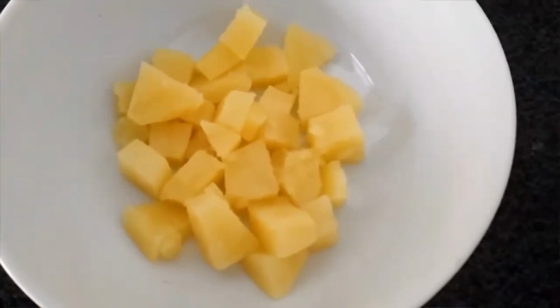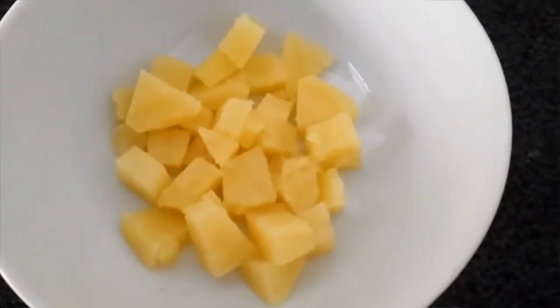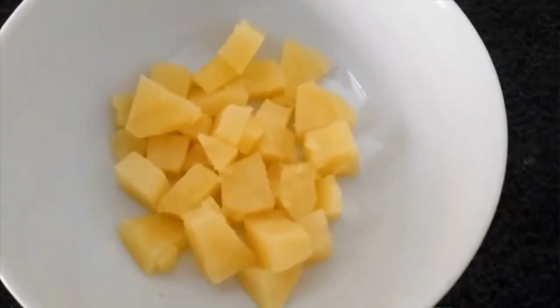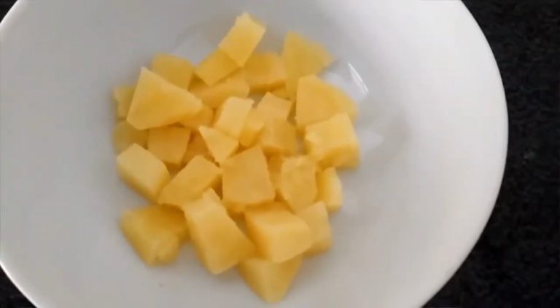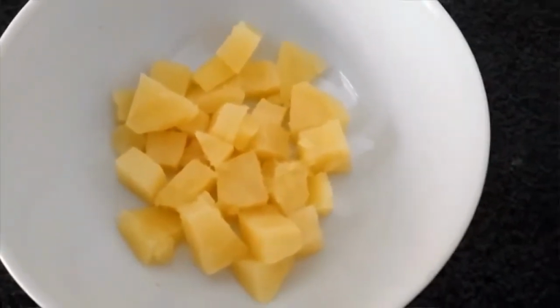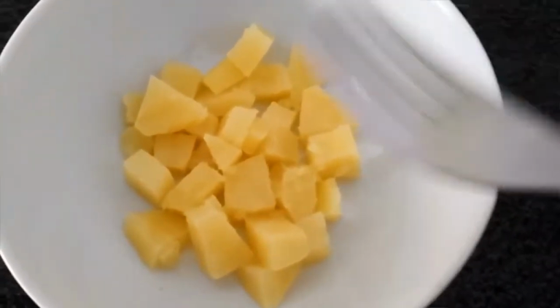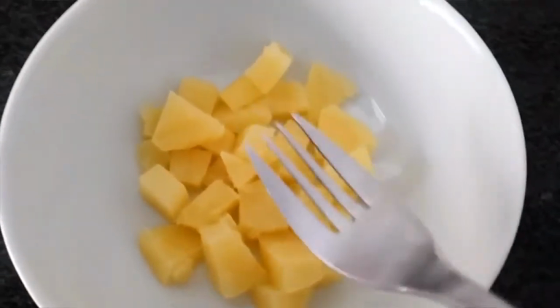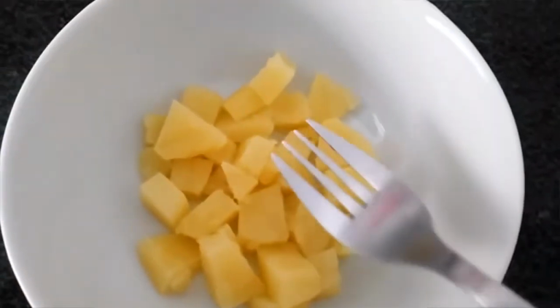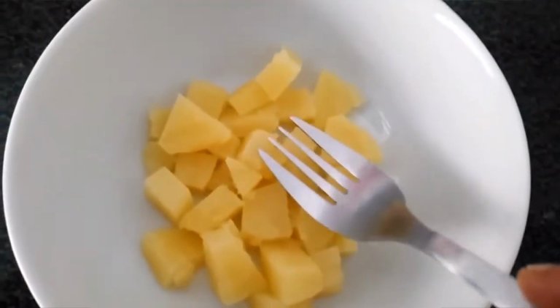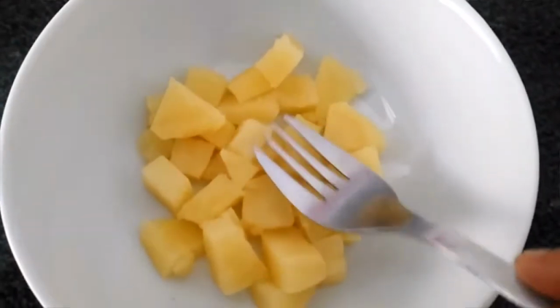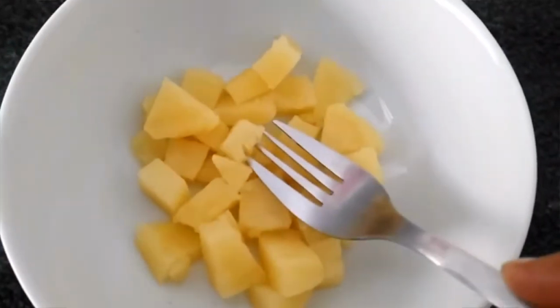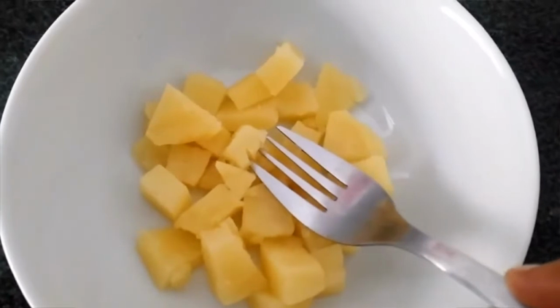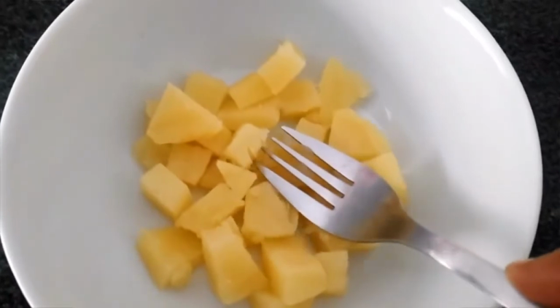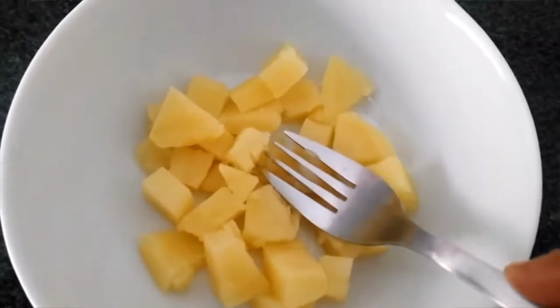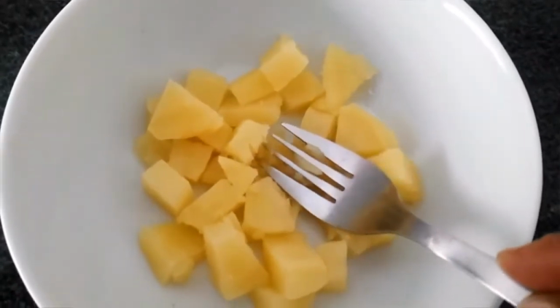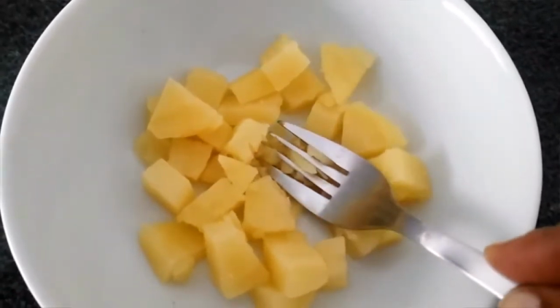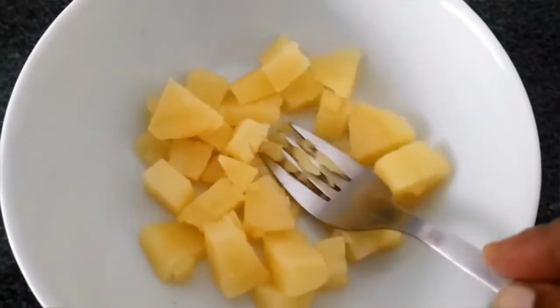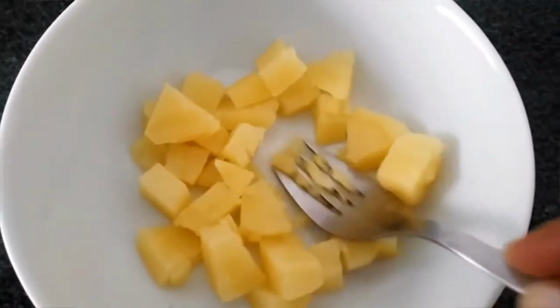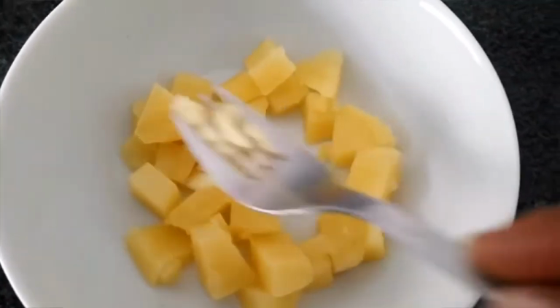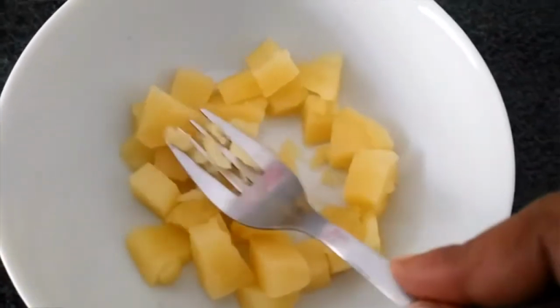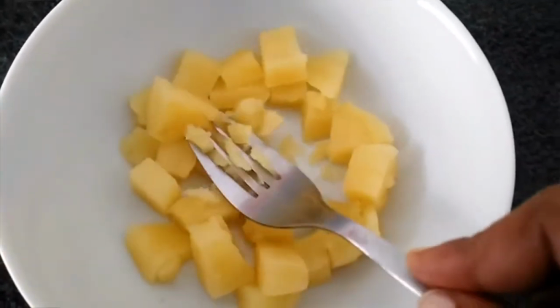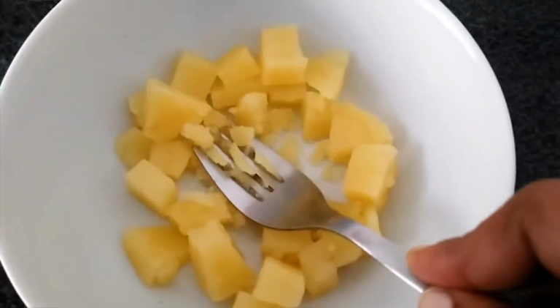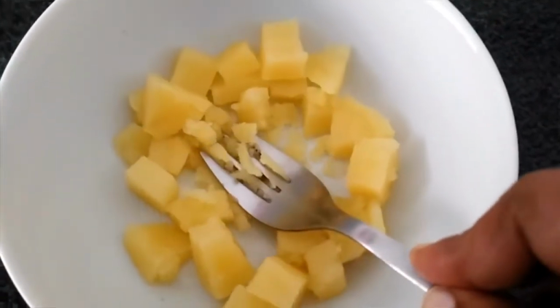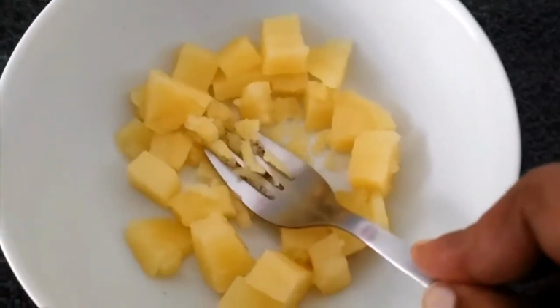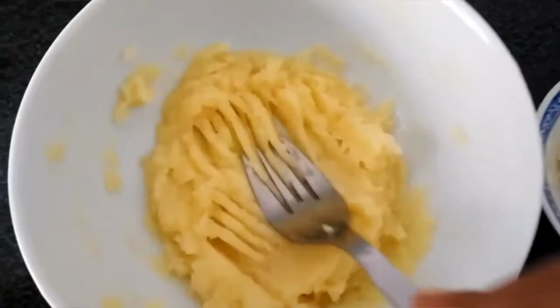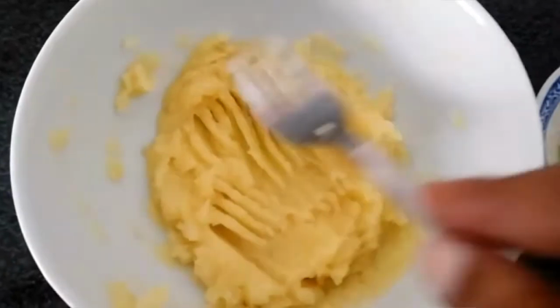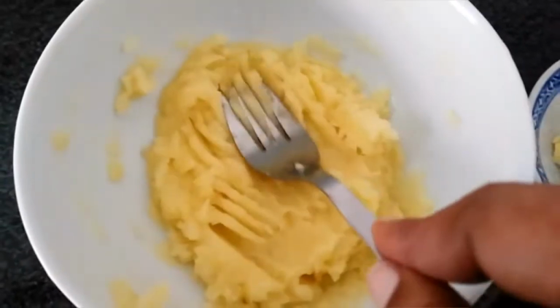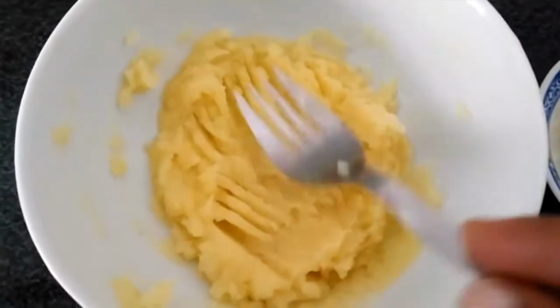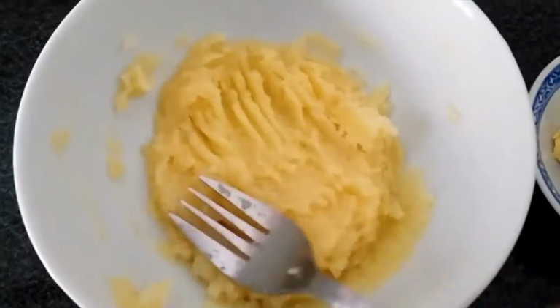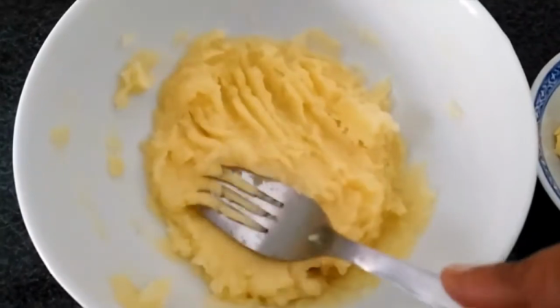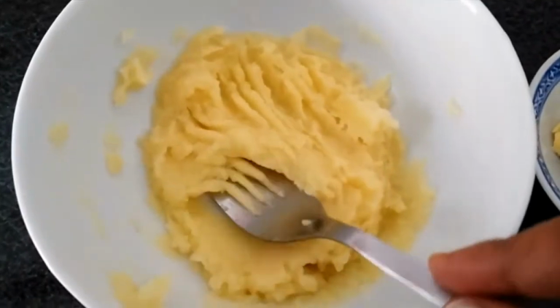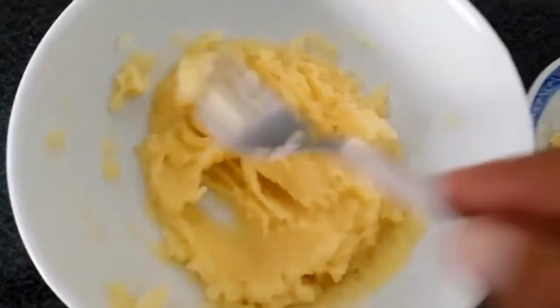Let's mash the potatoes with a fork. Add the potatoes.